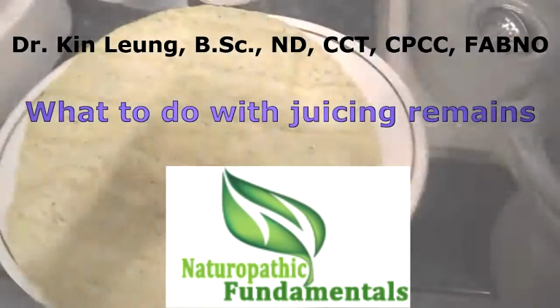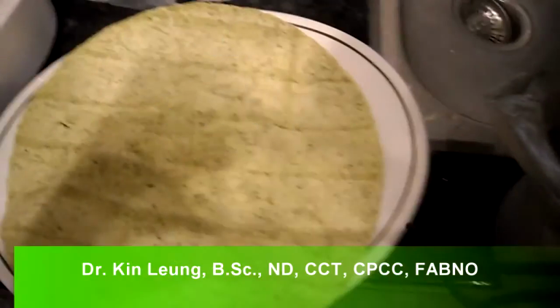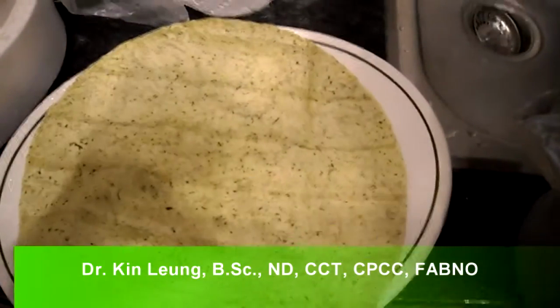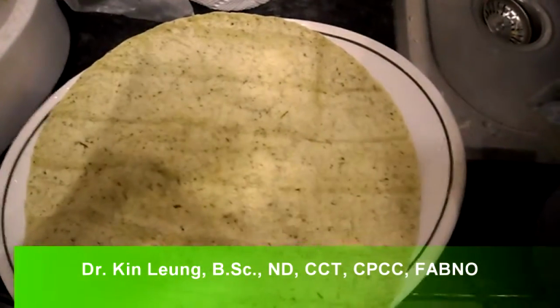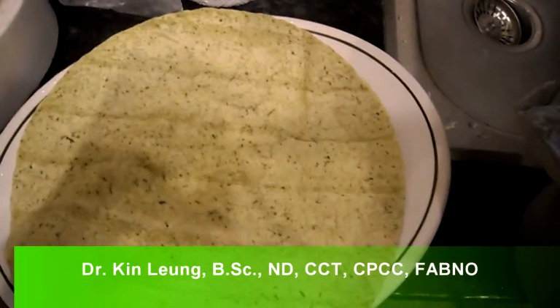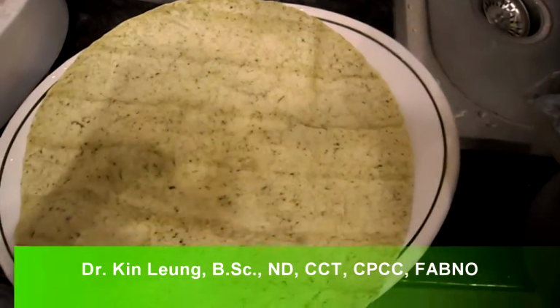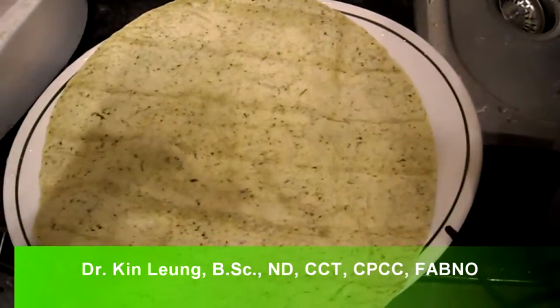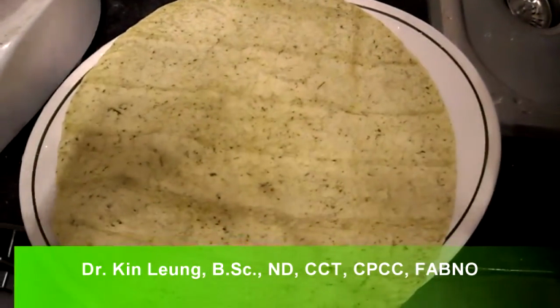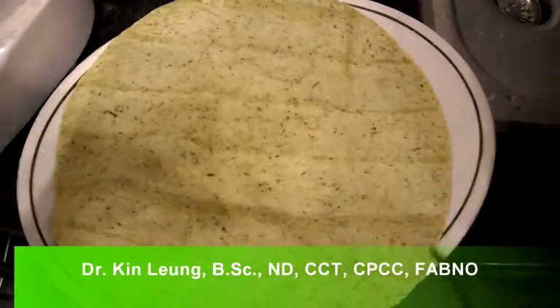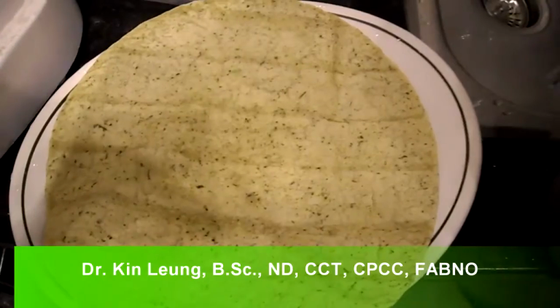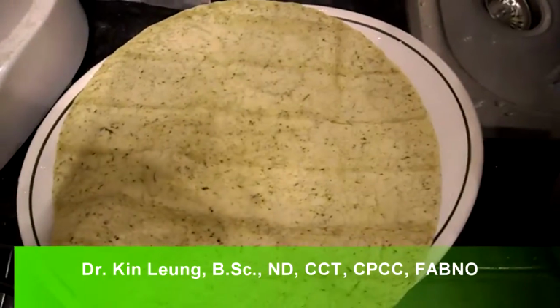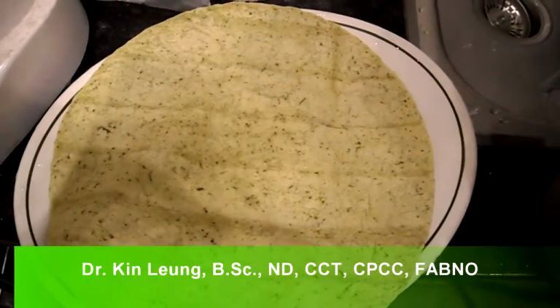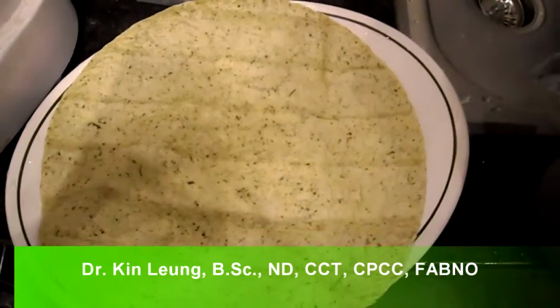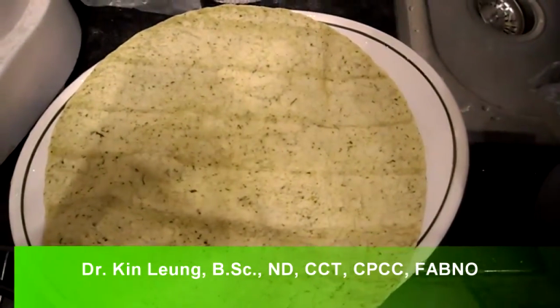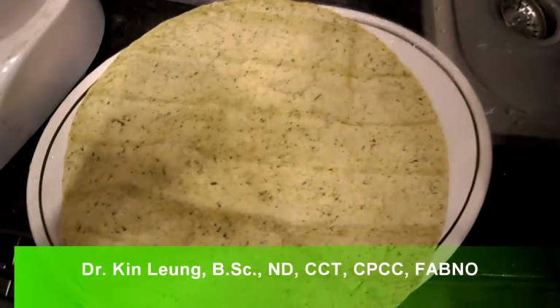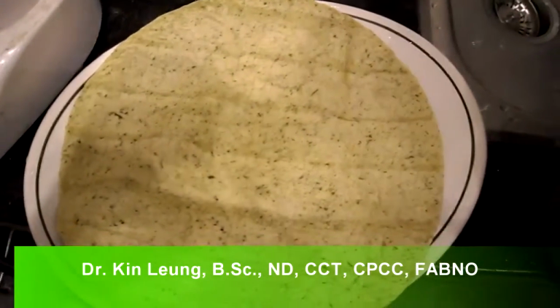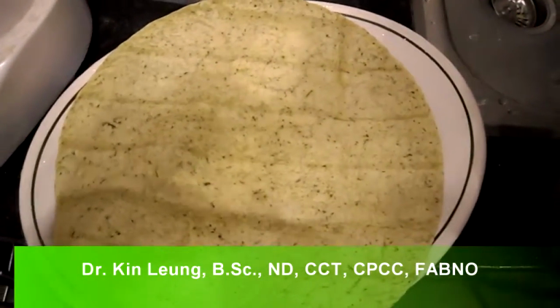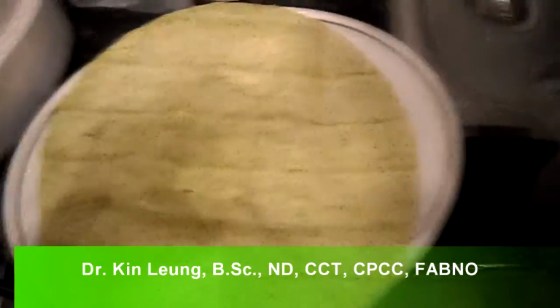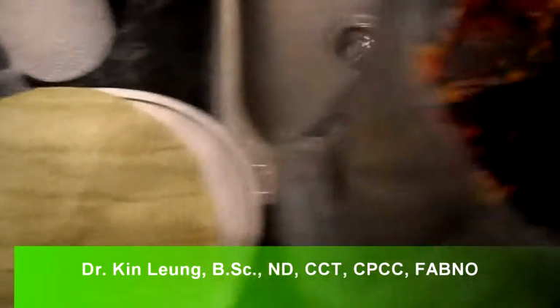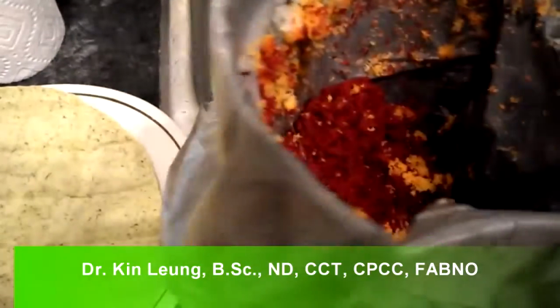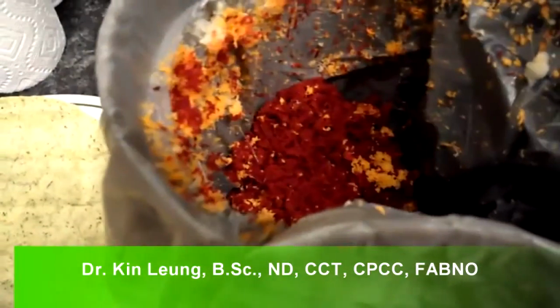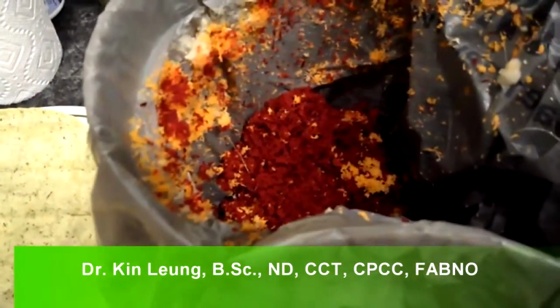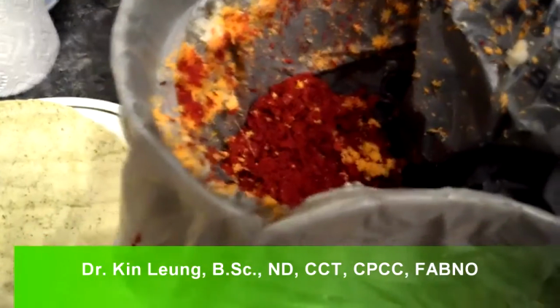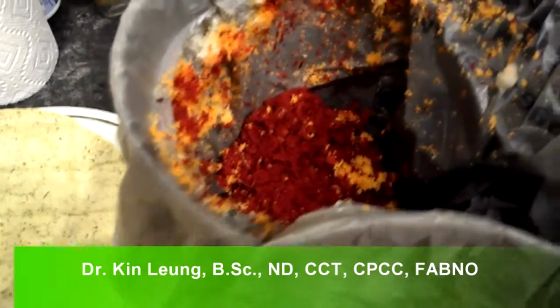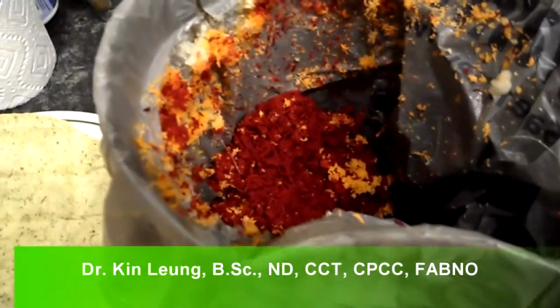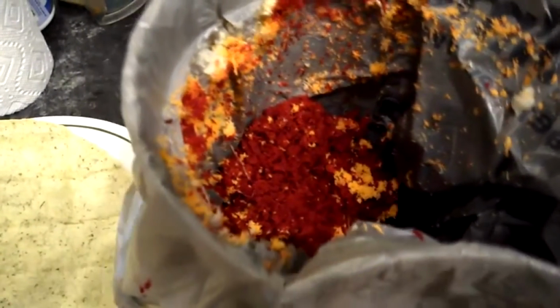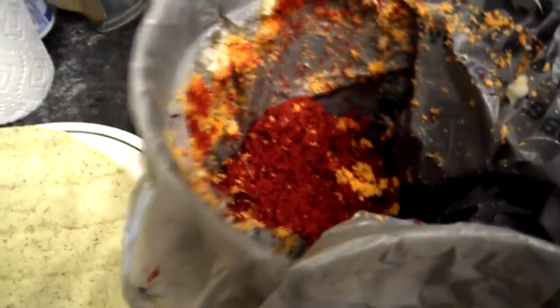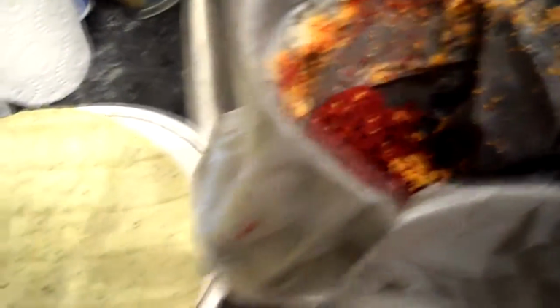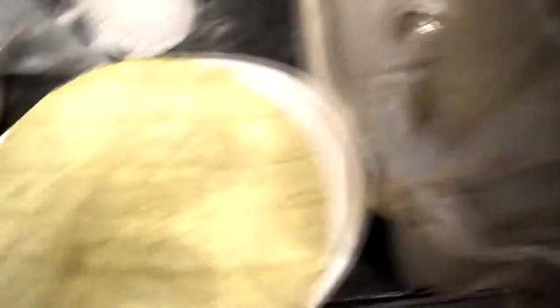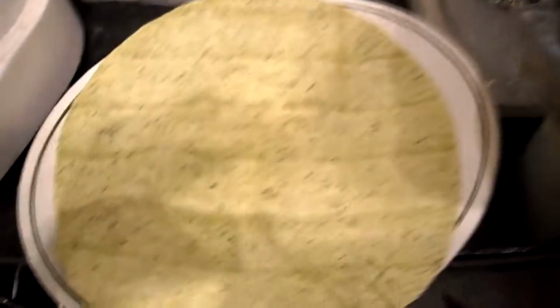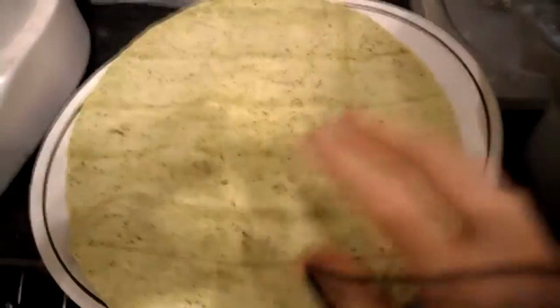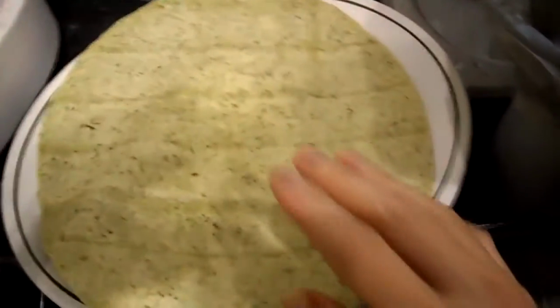Today's going to be a different type of video. People ask me what I do with my juicing remains. Here's another option for what you can do with them. This is the juicing remains of my beets and carrots, and I'm going to put it into a wrap.